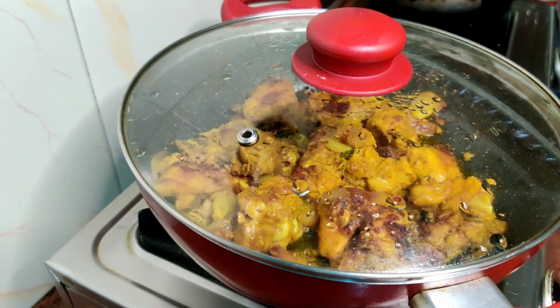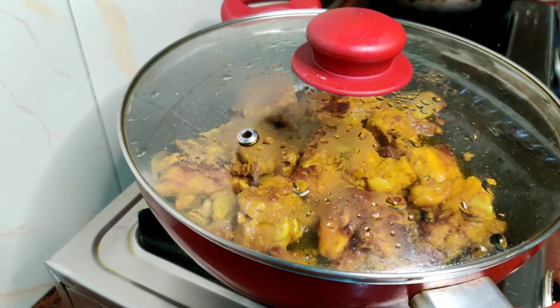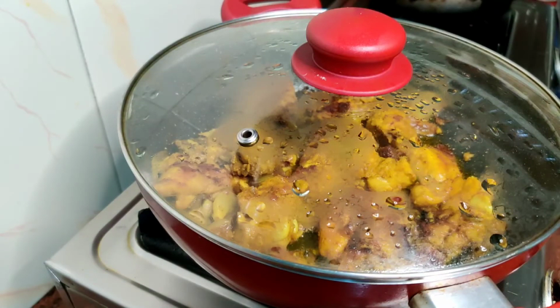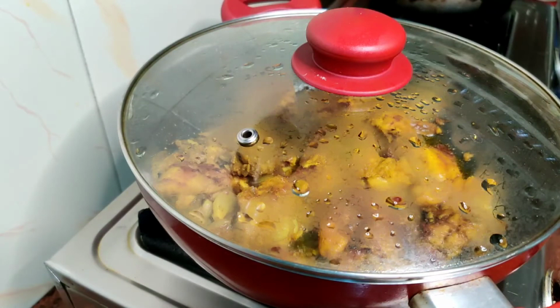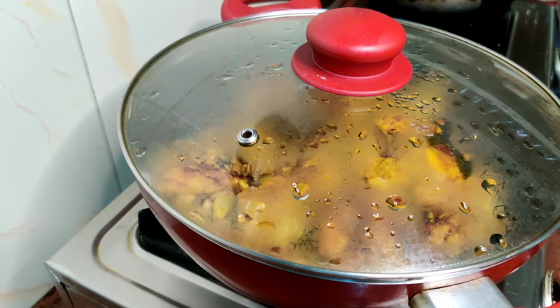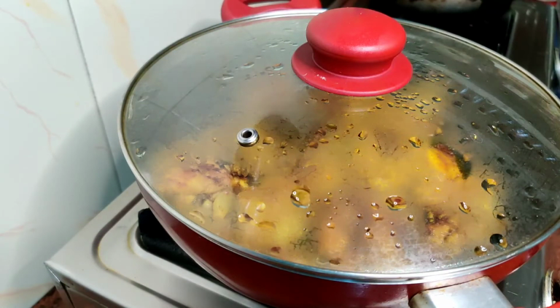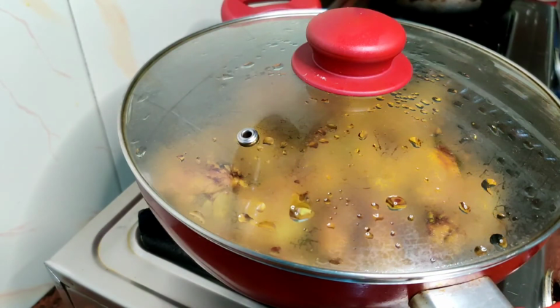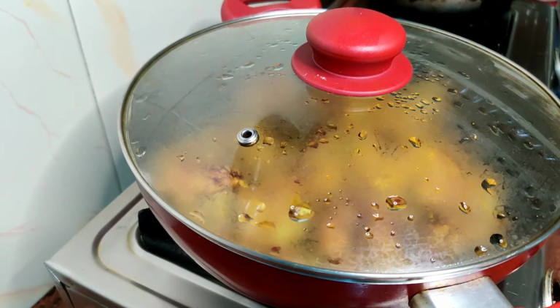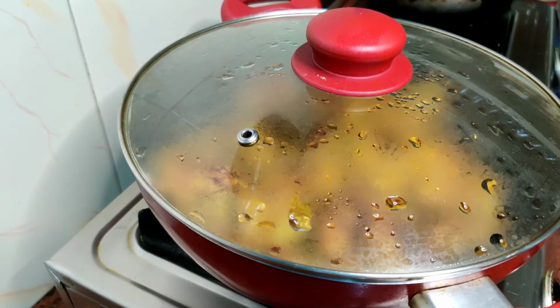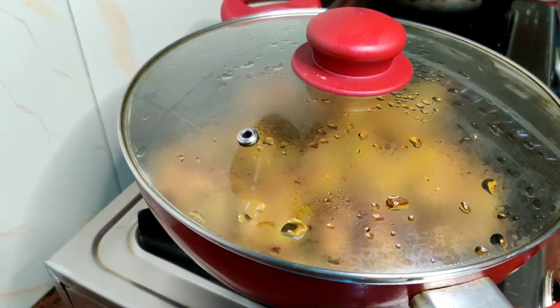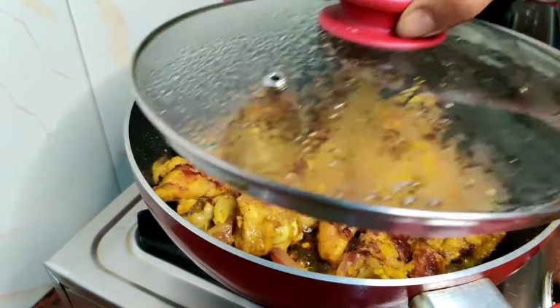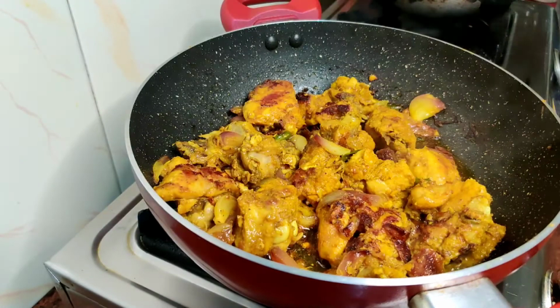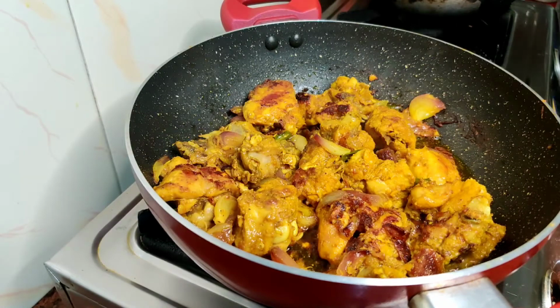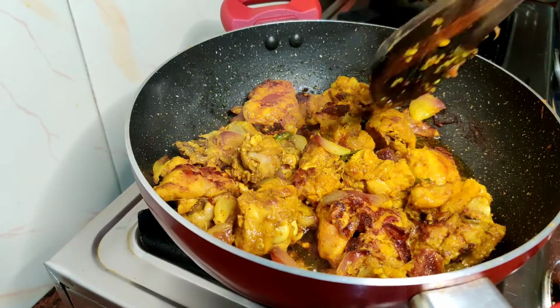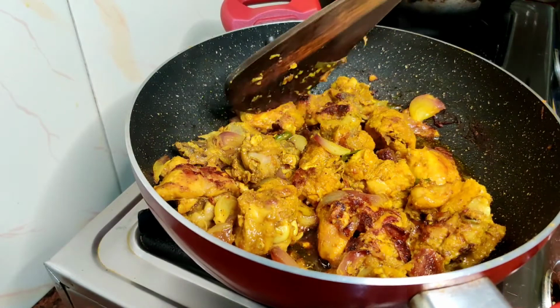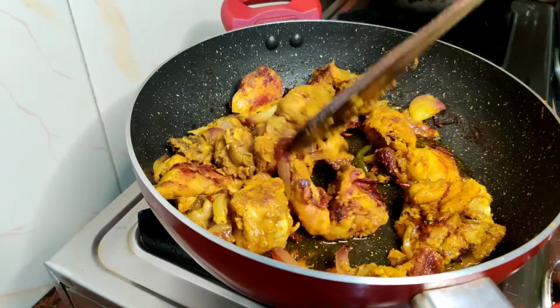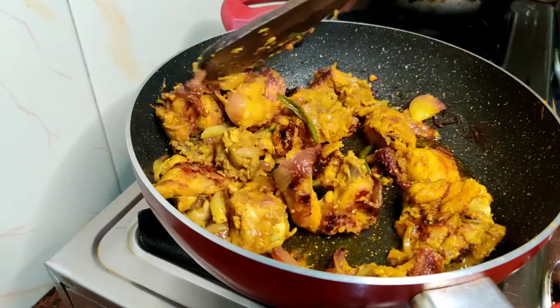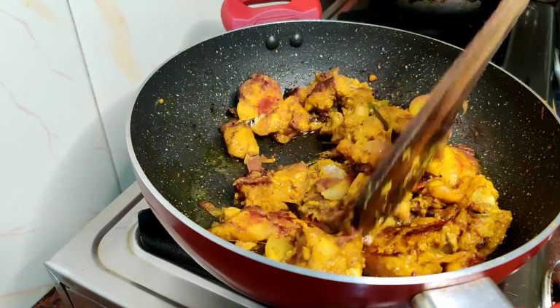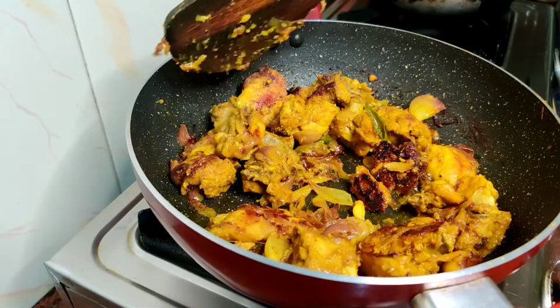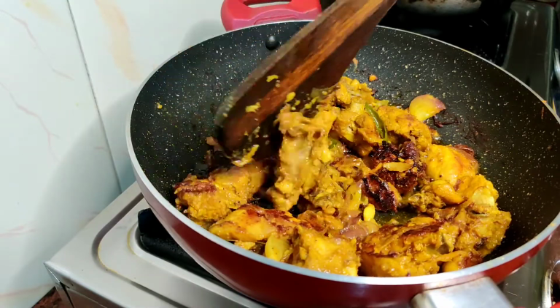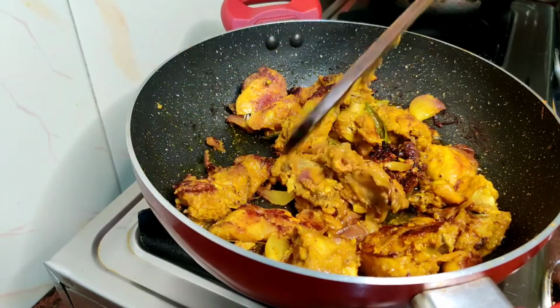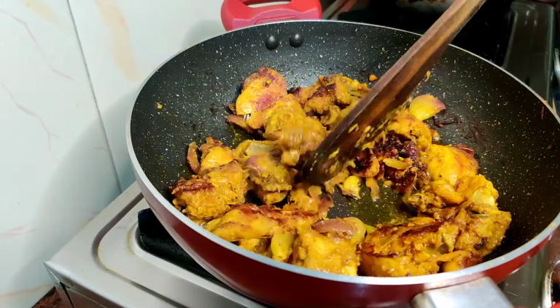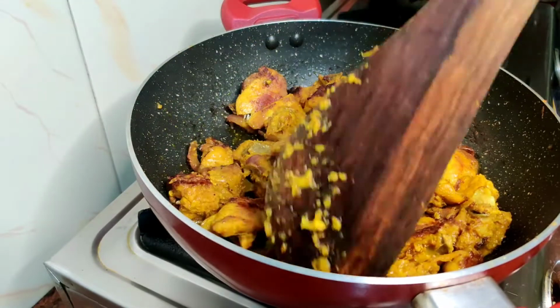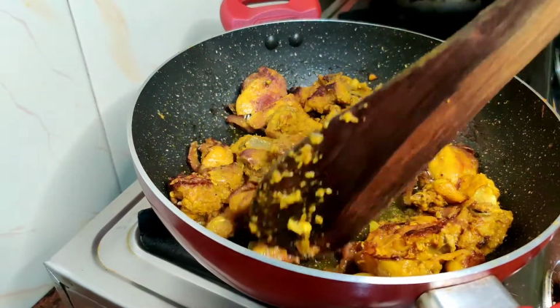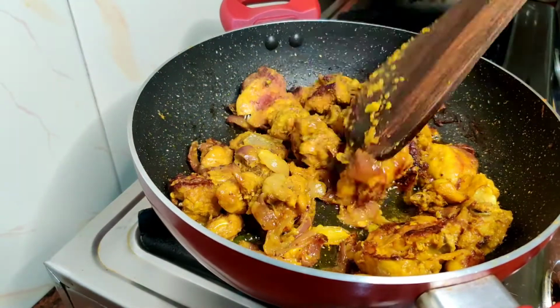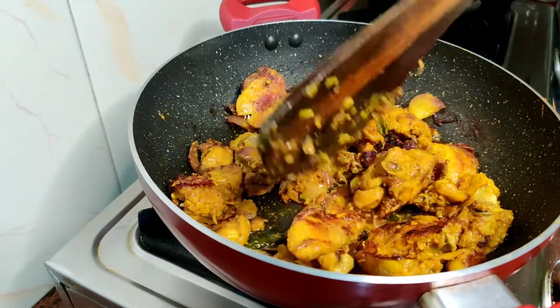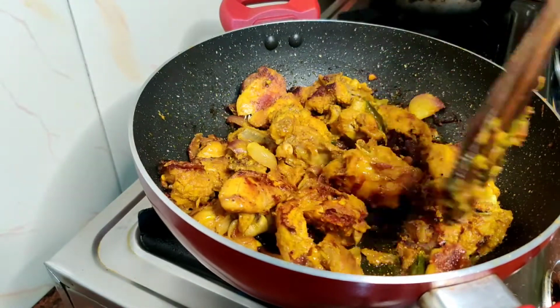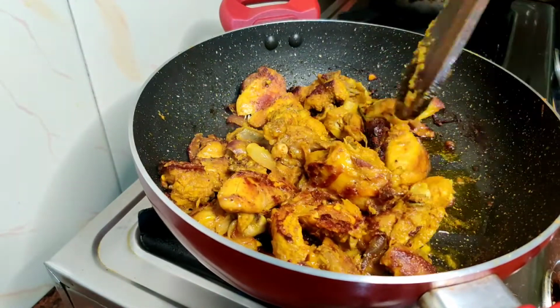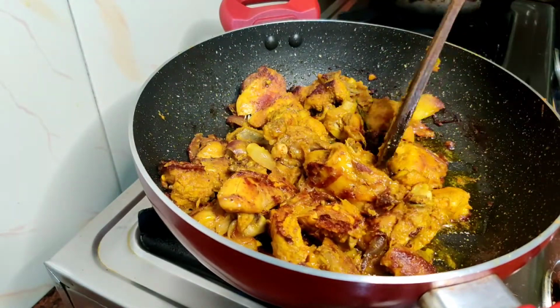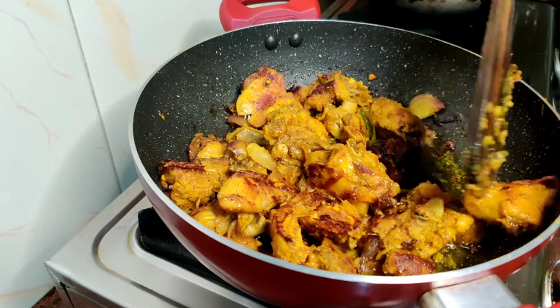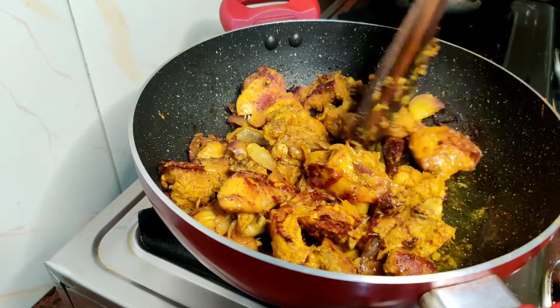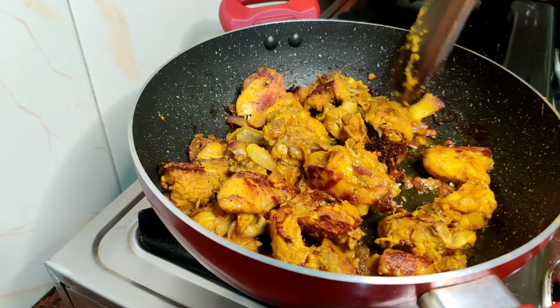In 2 minutes, we will cook the mankho khini. This is the first step to make a hot sauce.